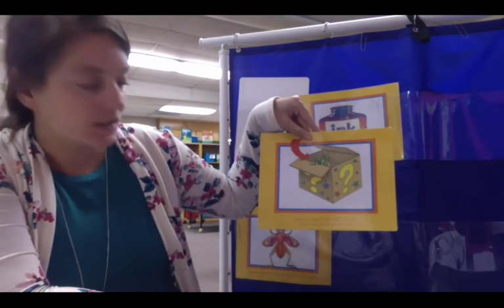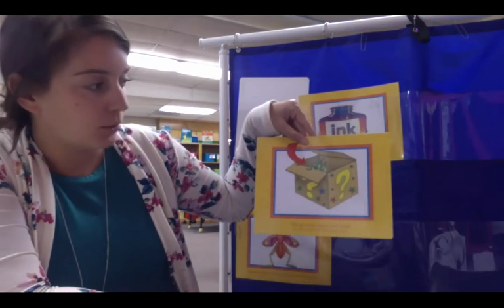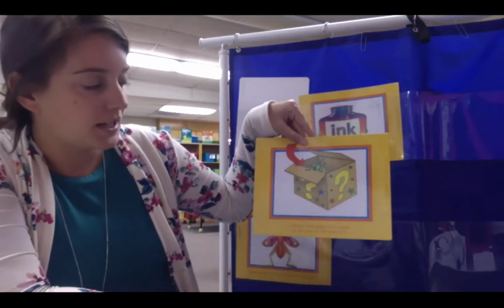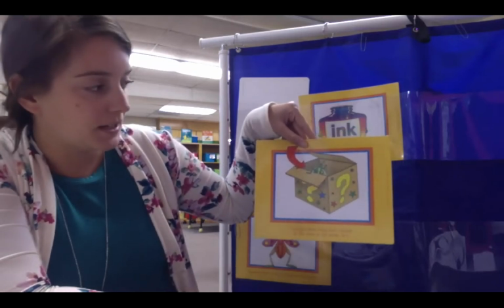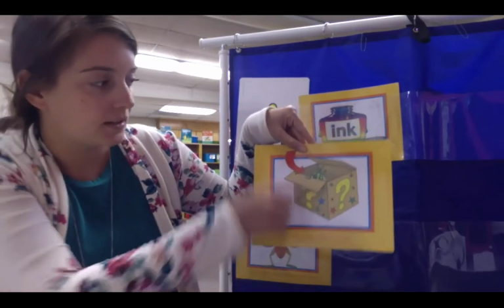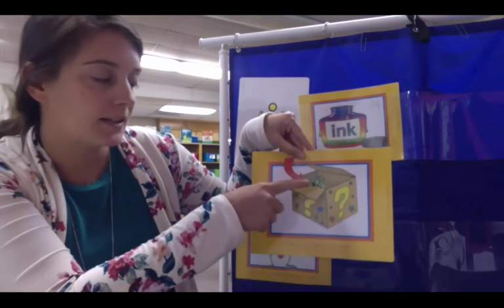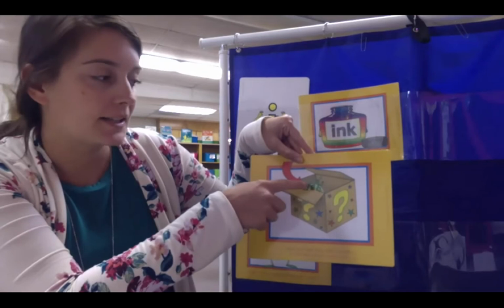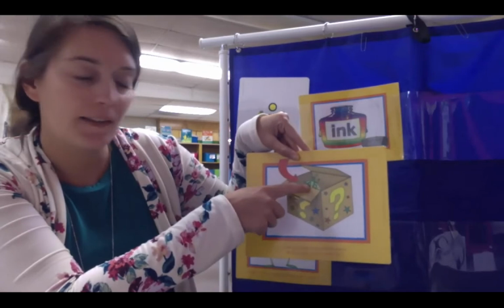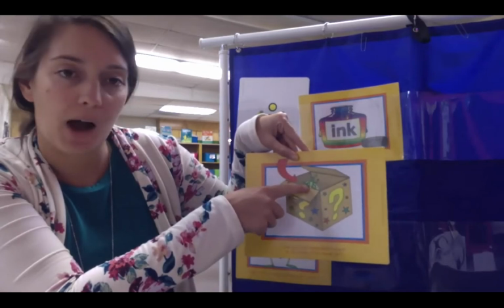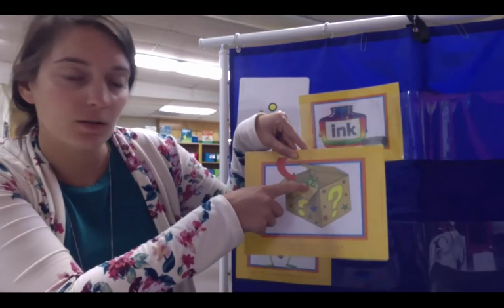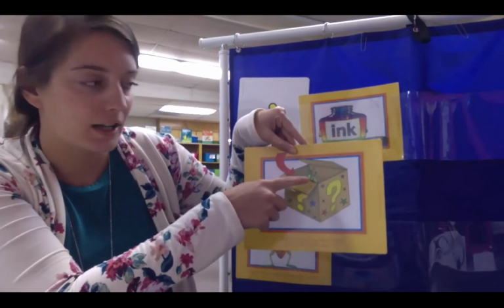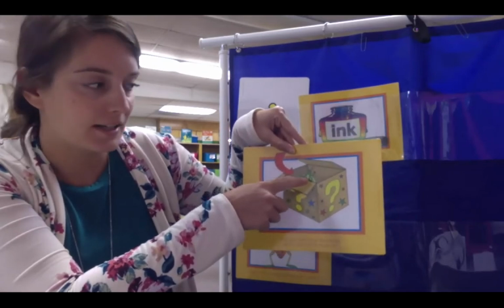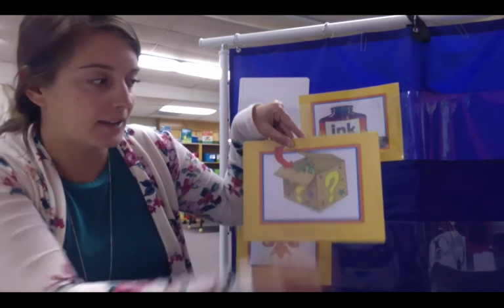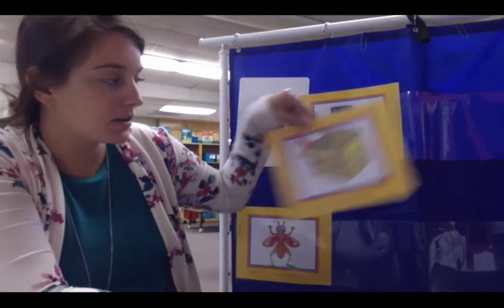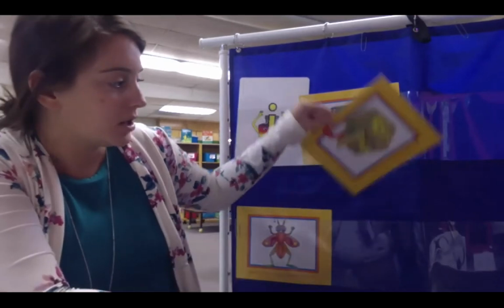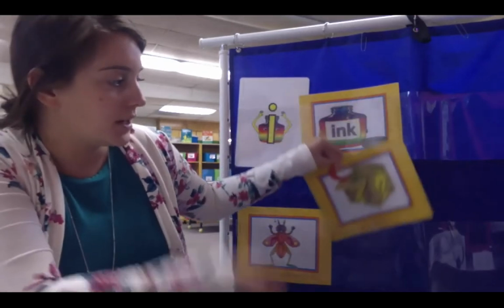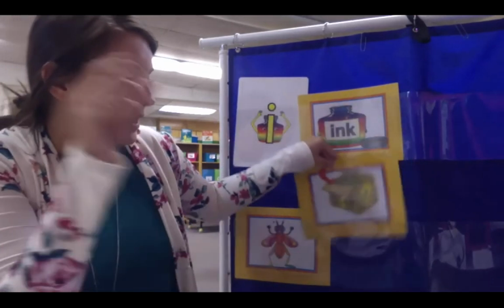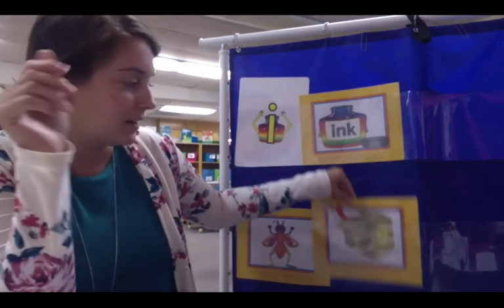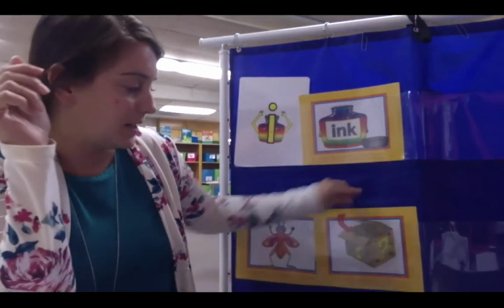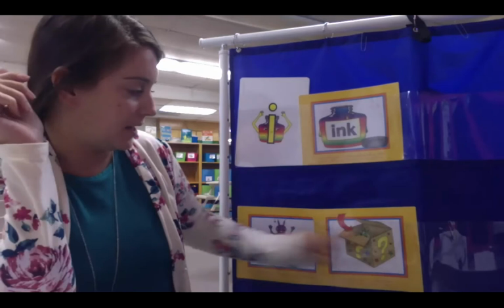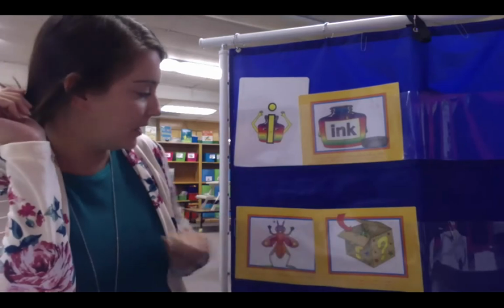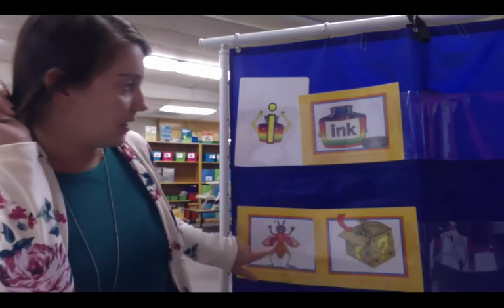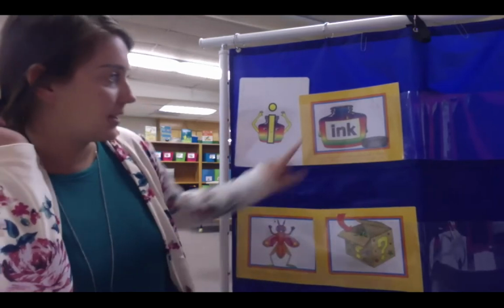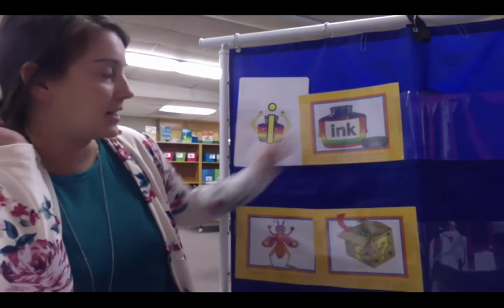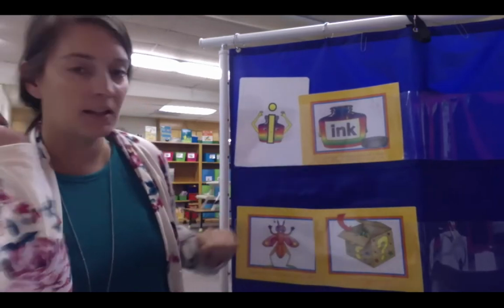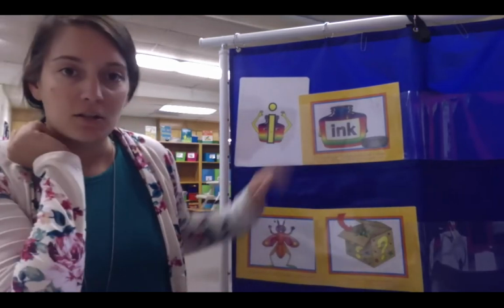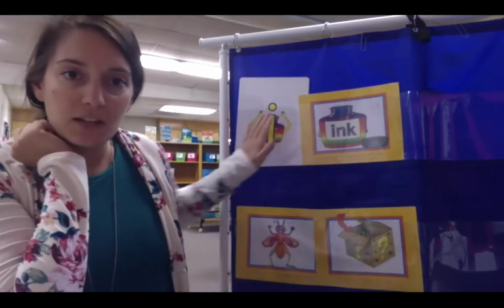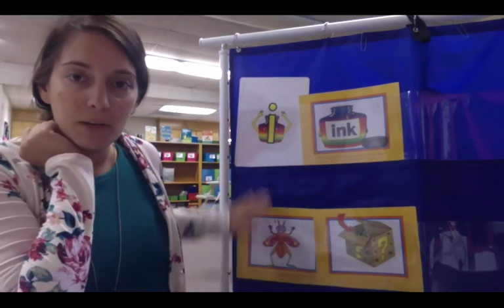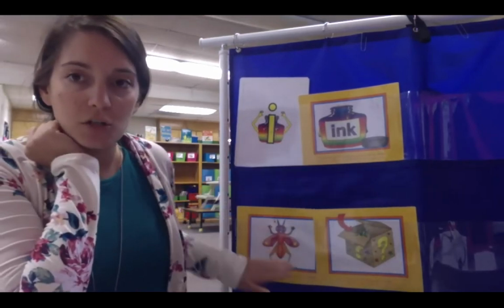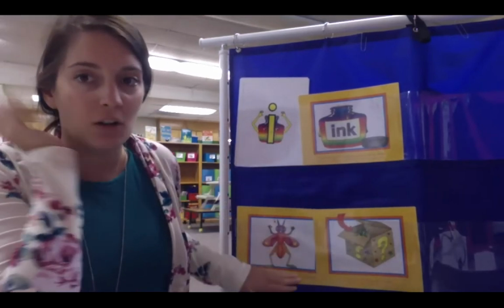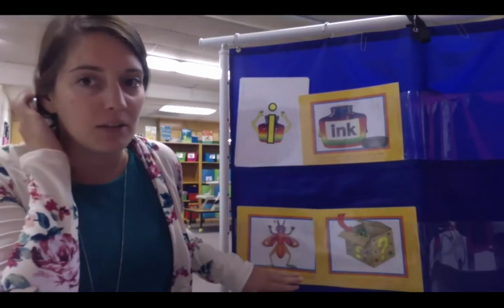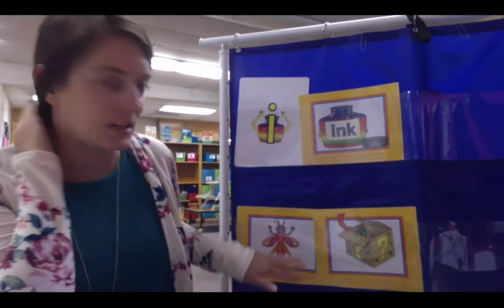Impy Ink sounds at the start of the word 'in' — like the insect is in the box or inside the box. You hear 'ih' in 'in', 'insect', and 'ink'. These are all pictures you need to know for Impy Ink.